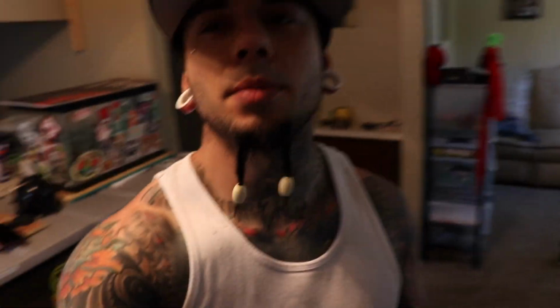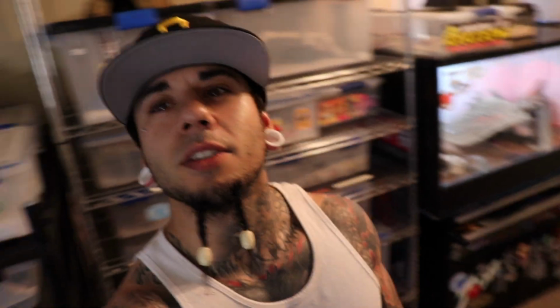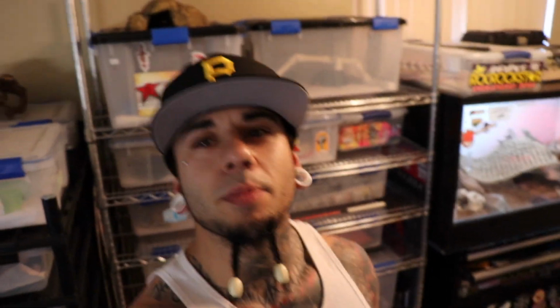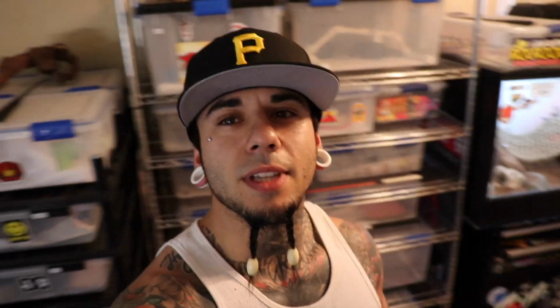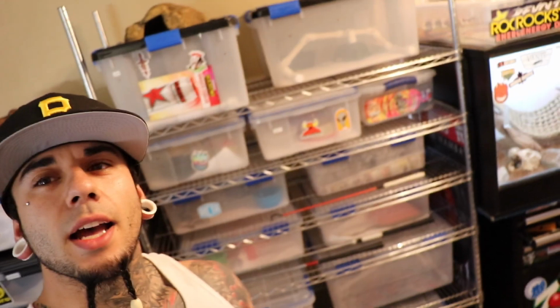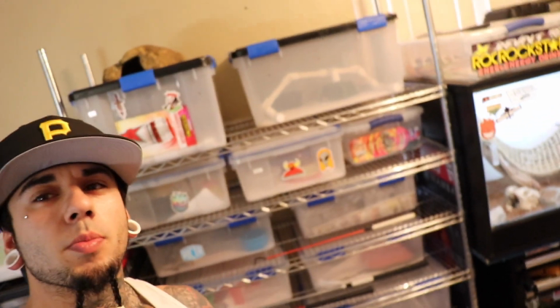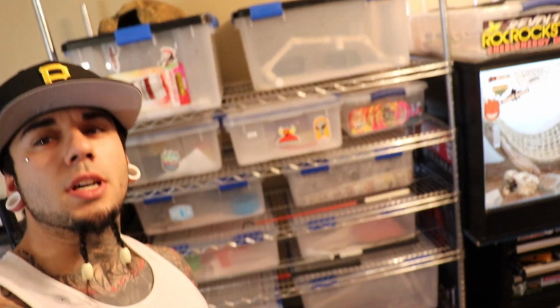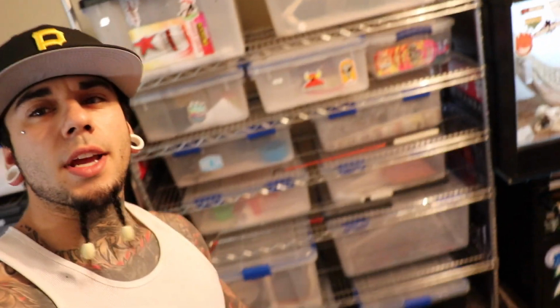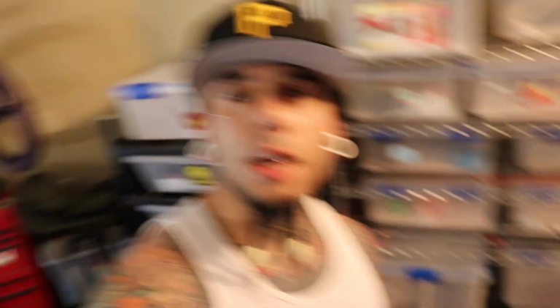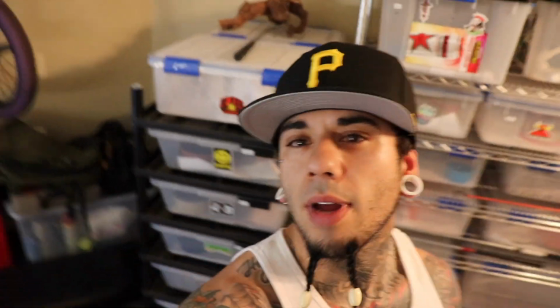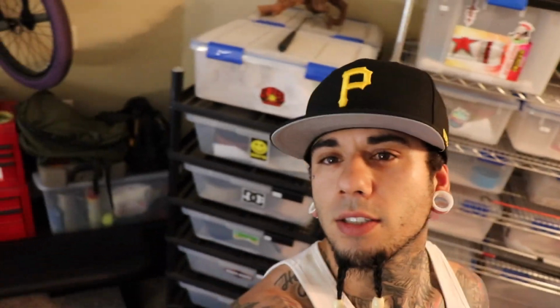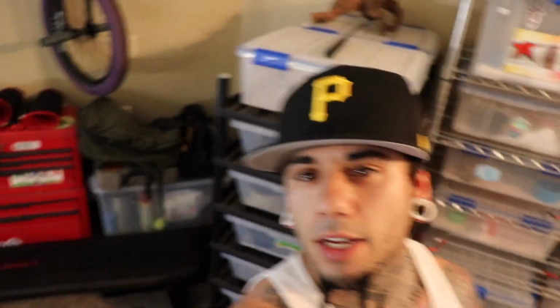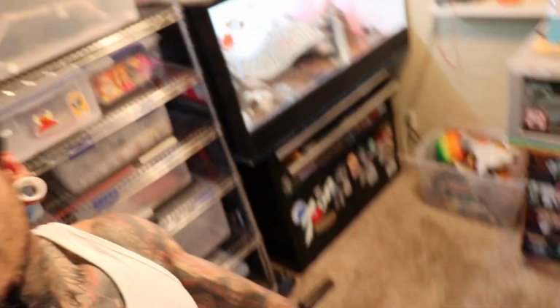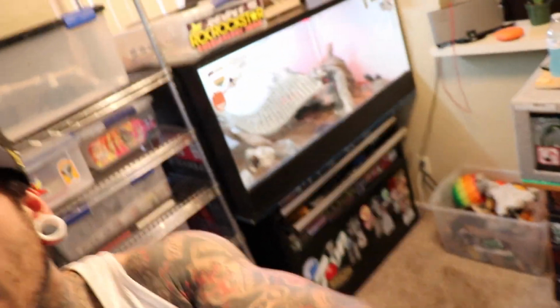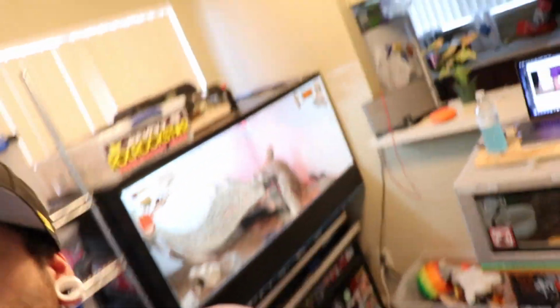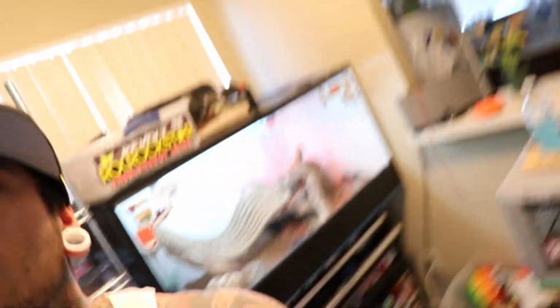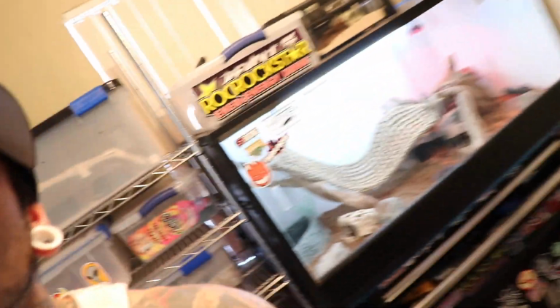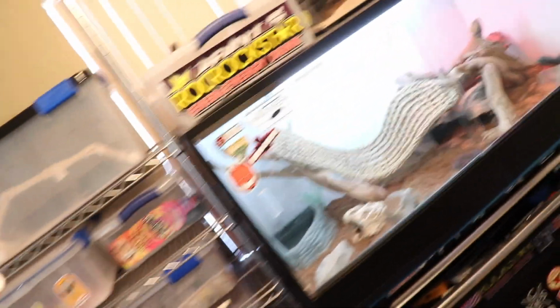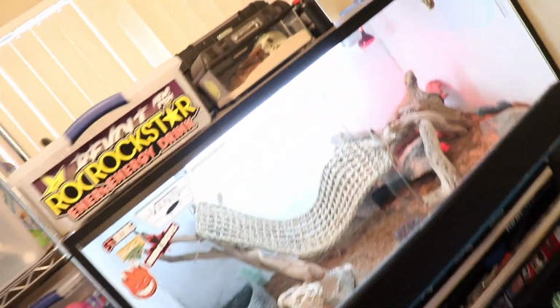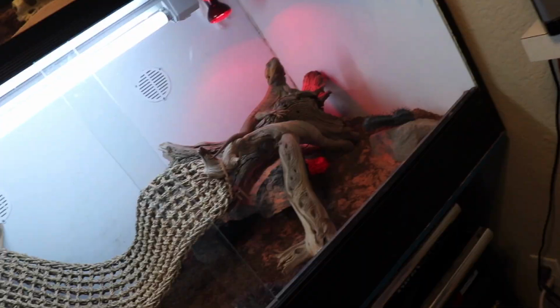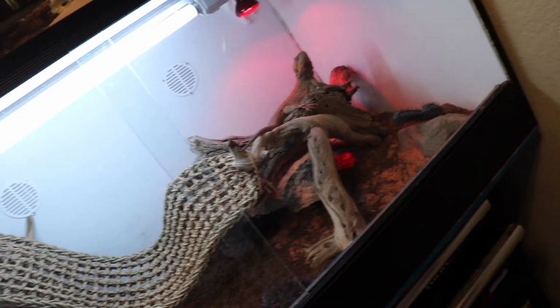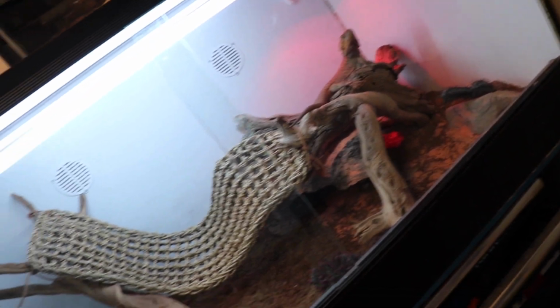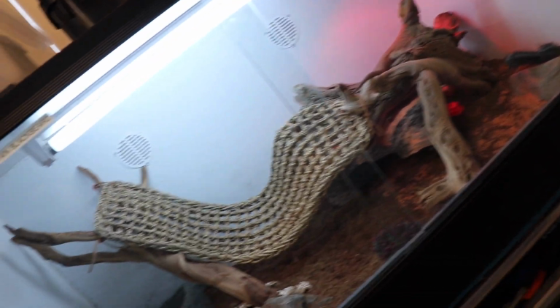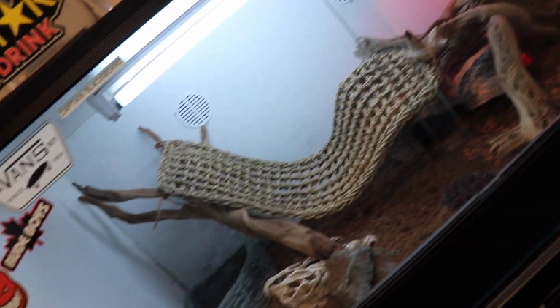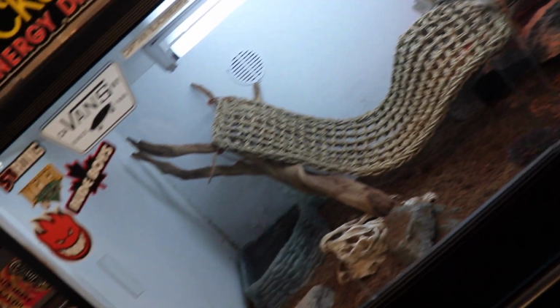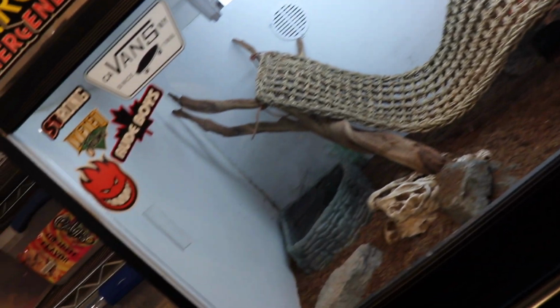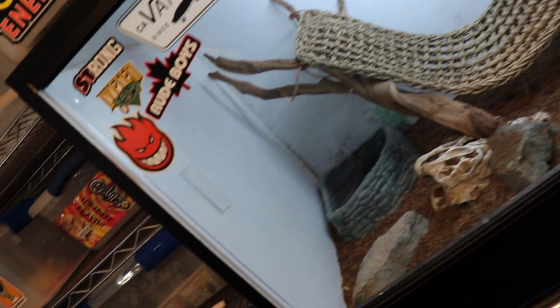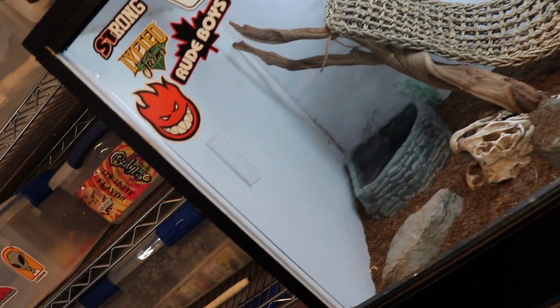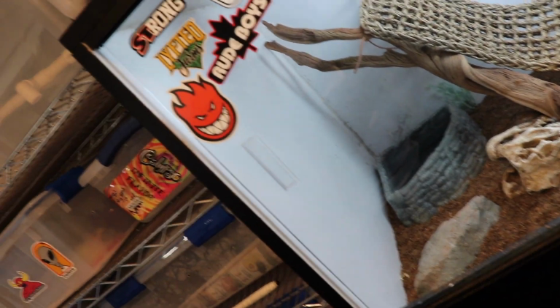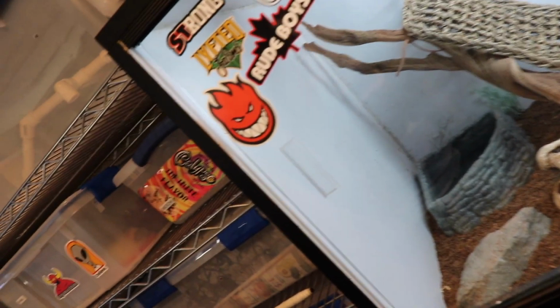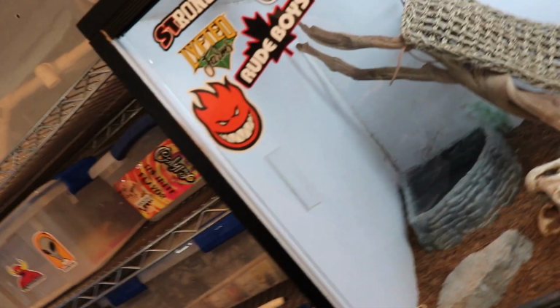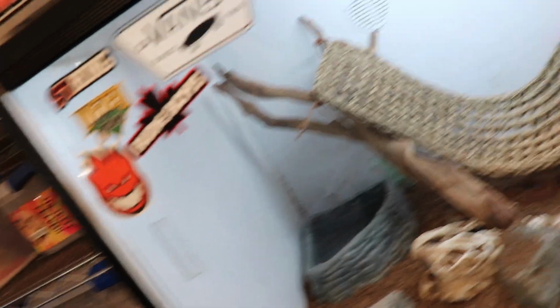I'm just a dude keeping some snakes. I keep a bunch of tubs right here. I keep a rack system right here. And I have Captain Blackbeard, my bearded dragon, right here. And he has the biggest enclosure out of everyone — the coolest enclosure out of everyone.